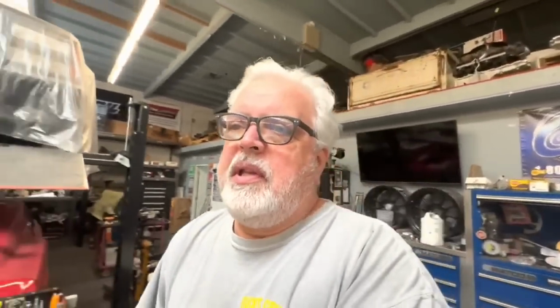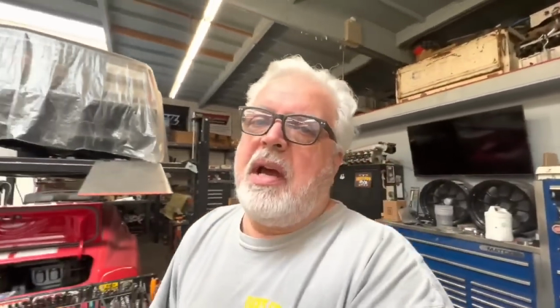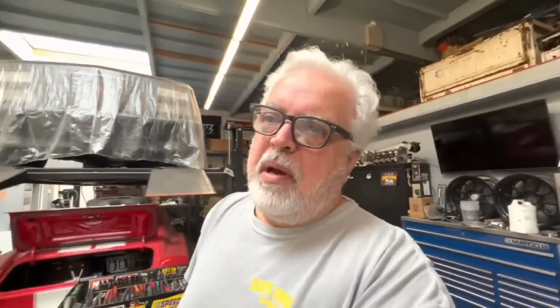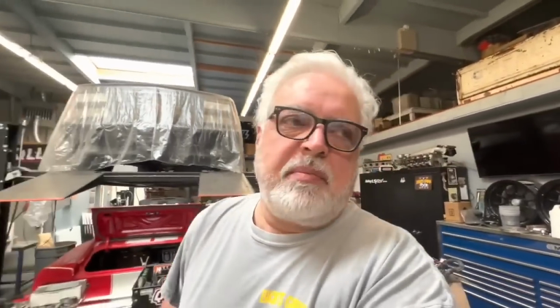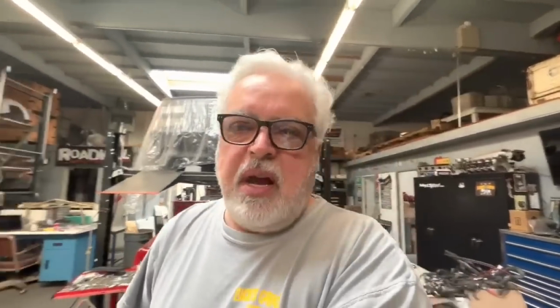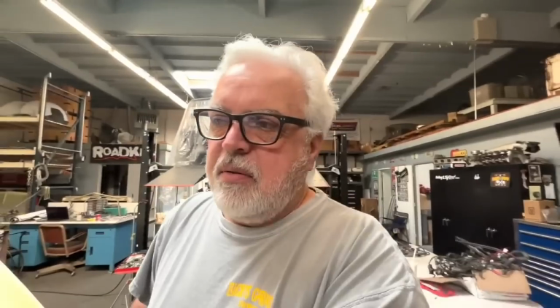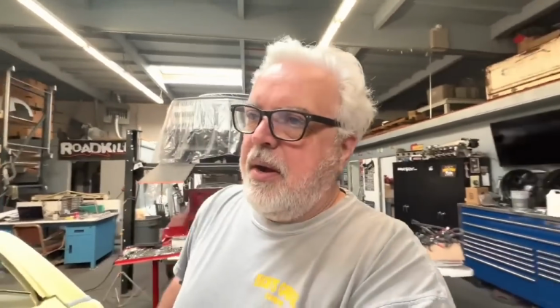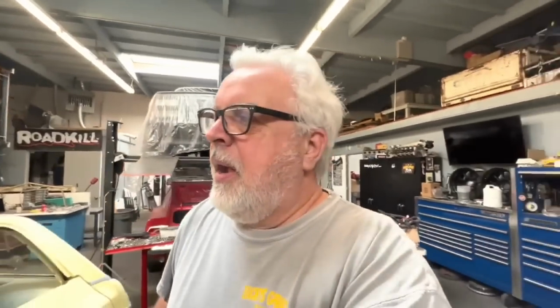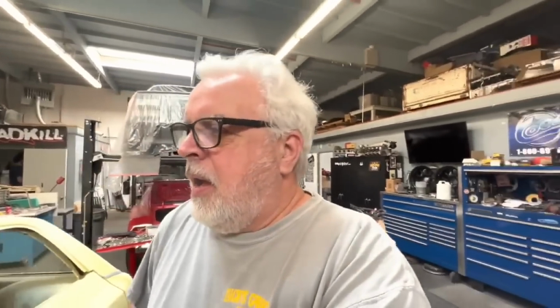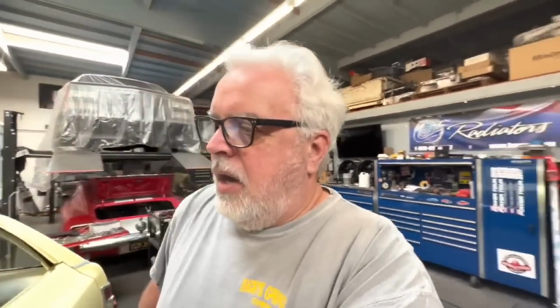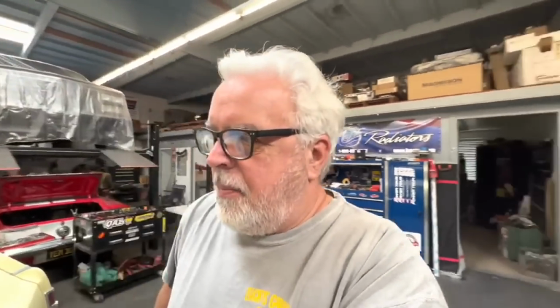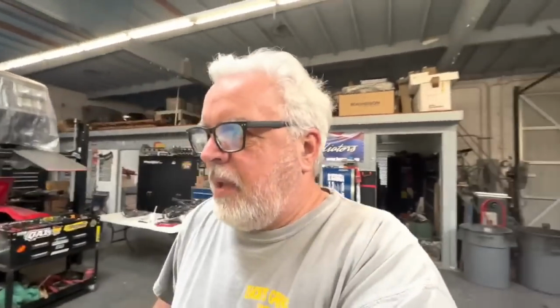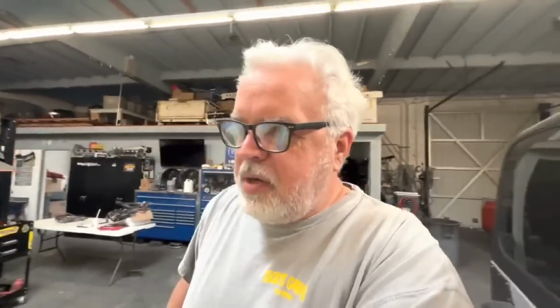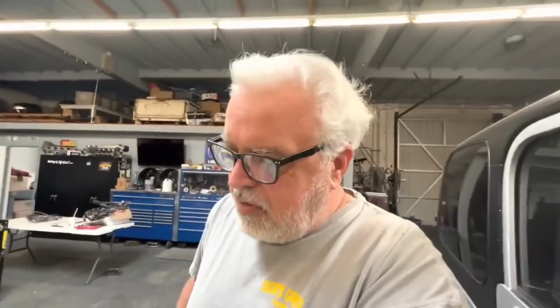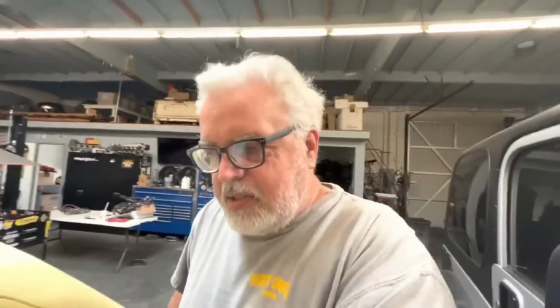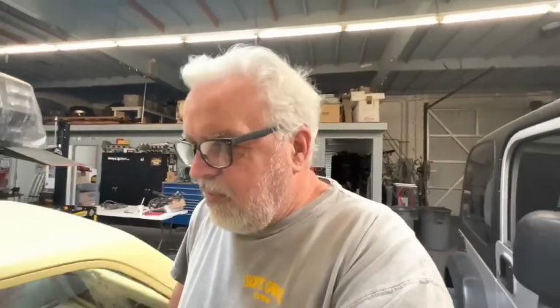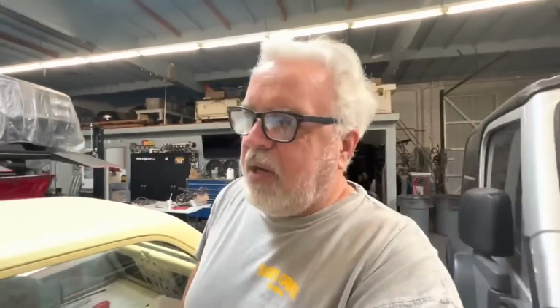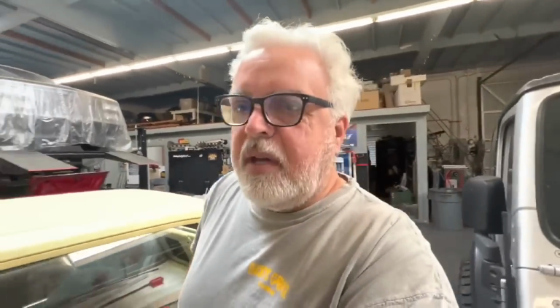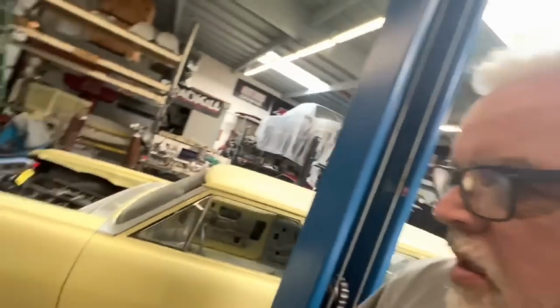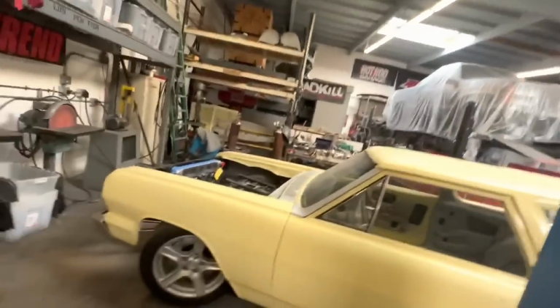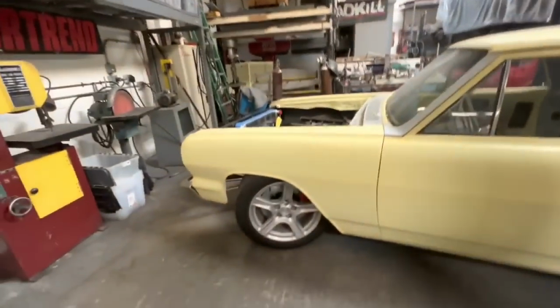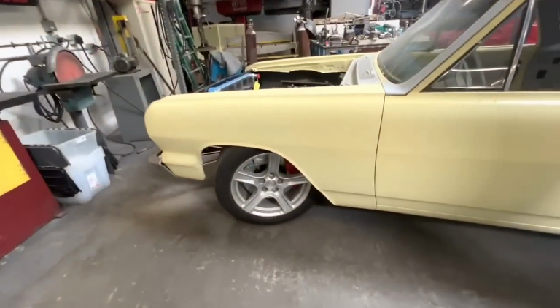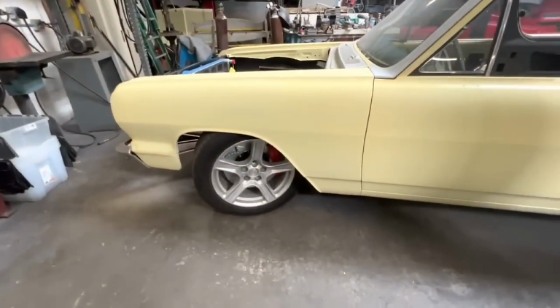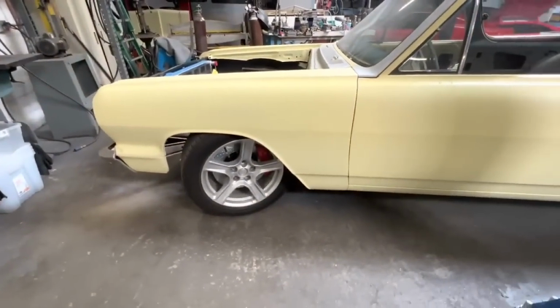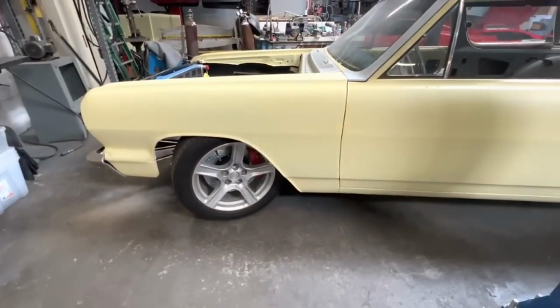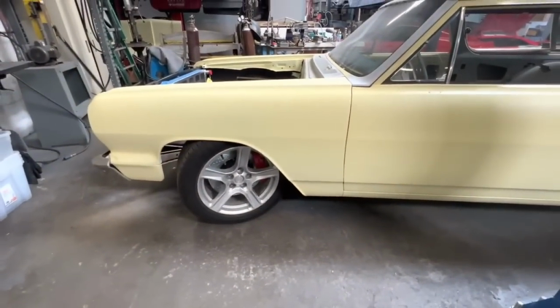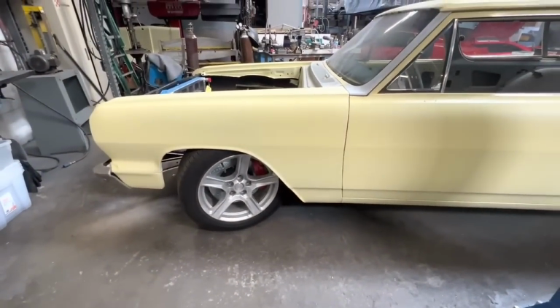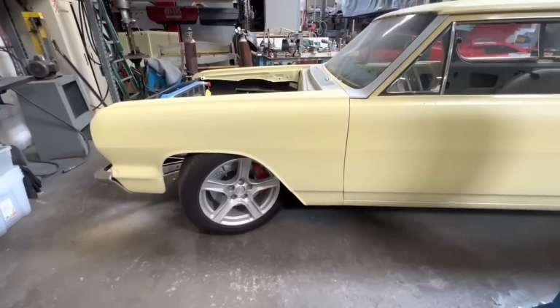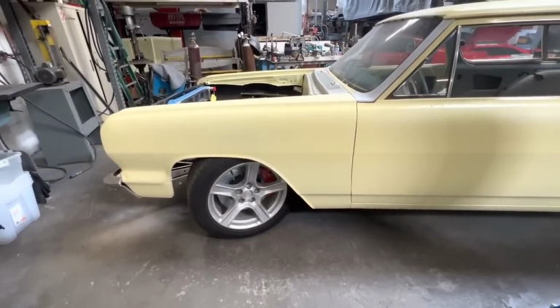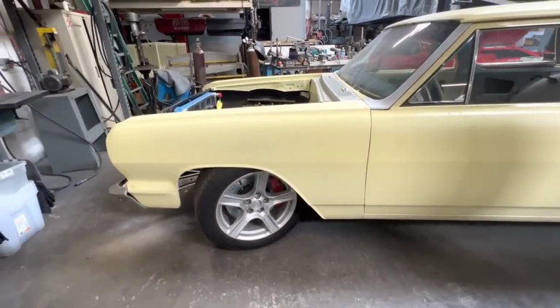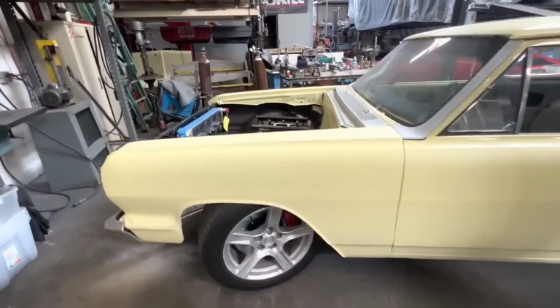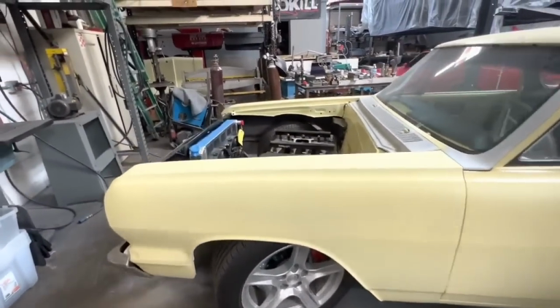The deal is I run Bear brakes on pretty much everything right now. I'm not contracted with them, I'm just saying I run them on everything. So on the front of mine I have a 14-inch with a six-piston Bear caliper.